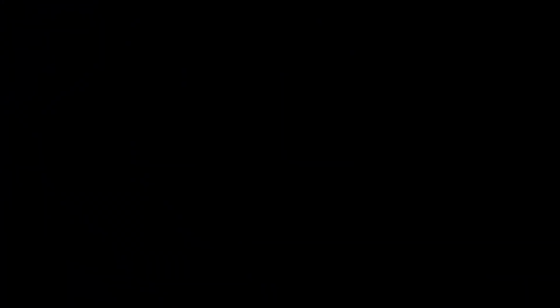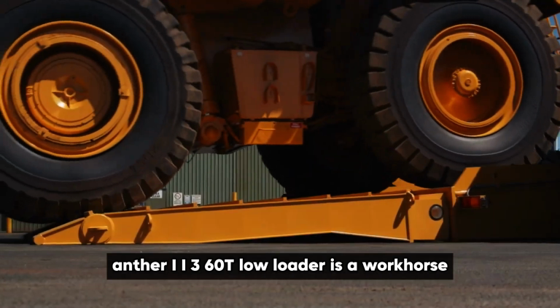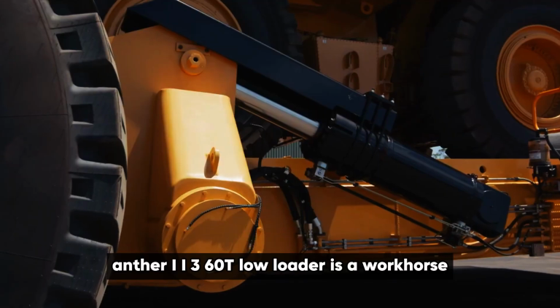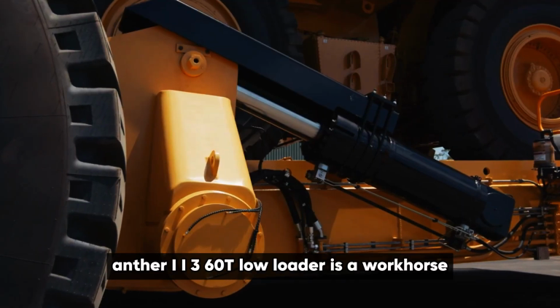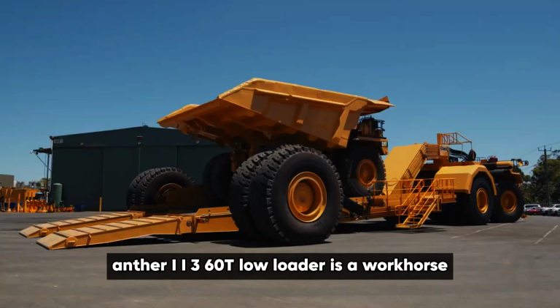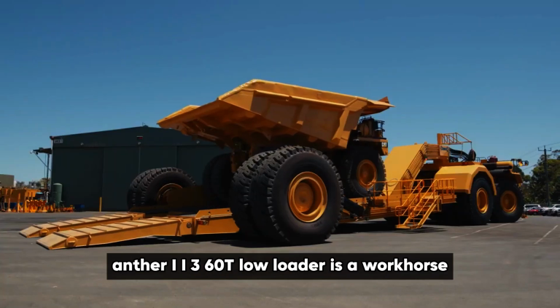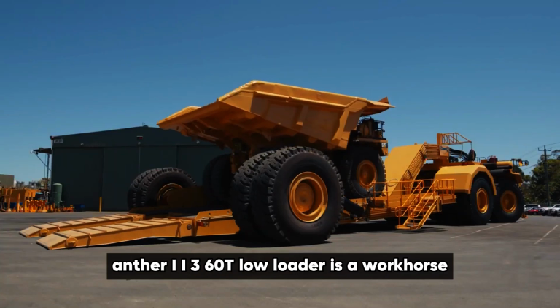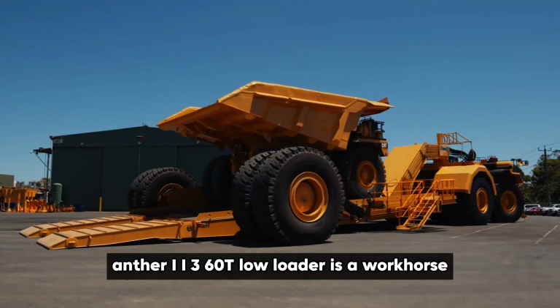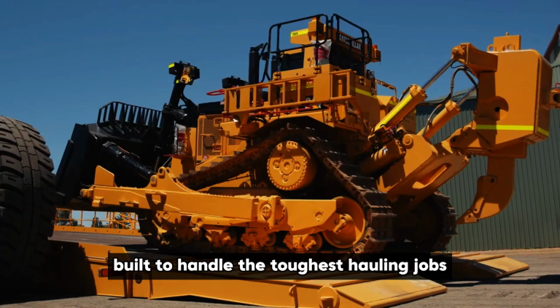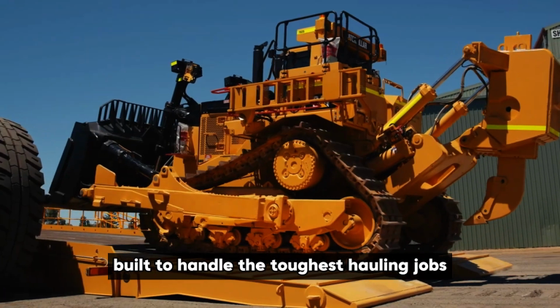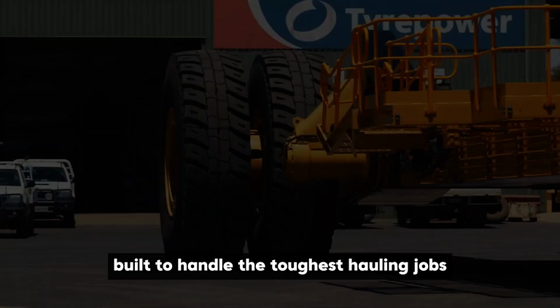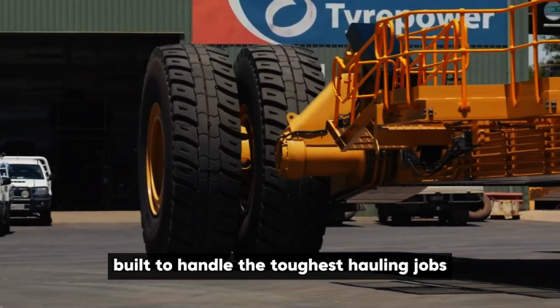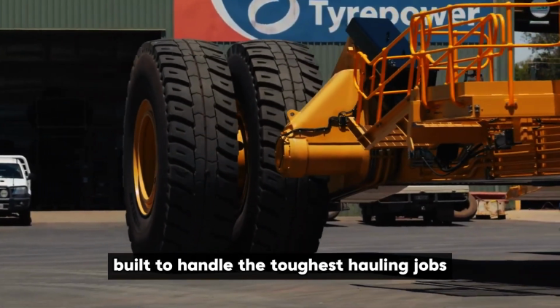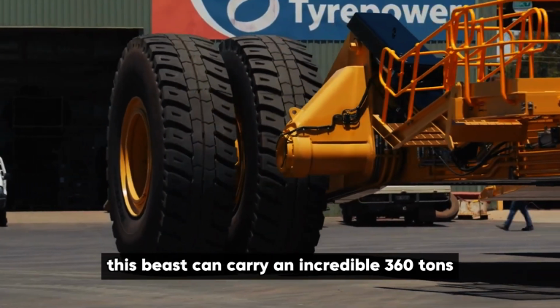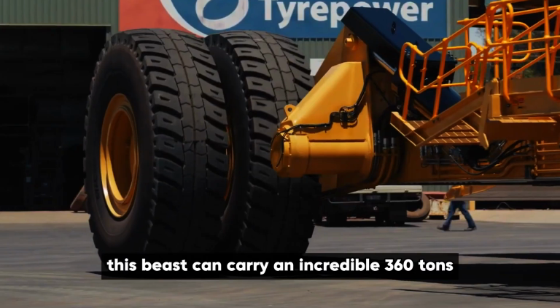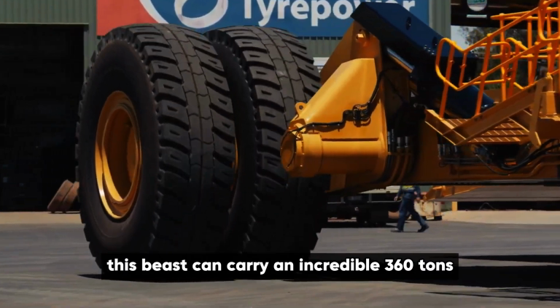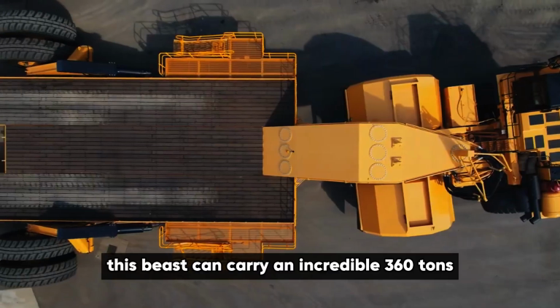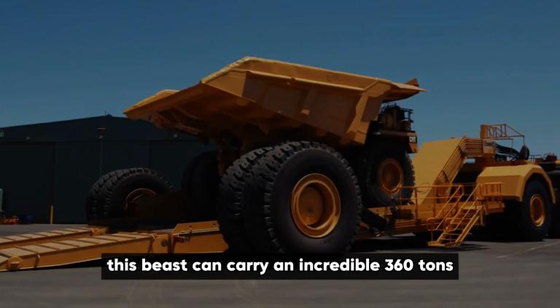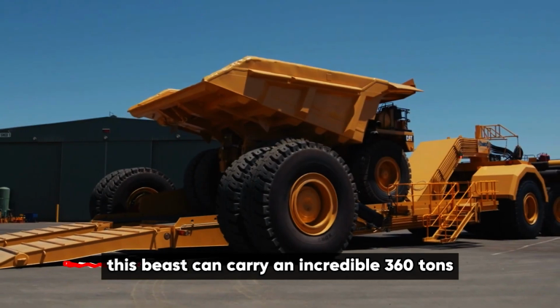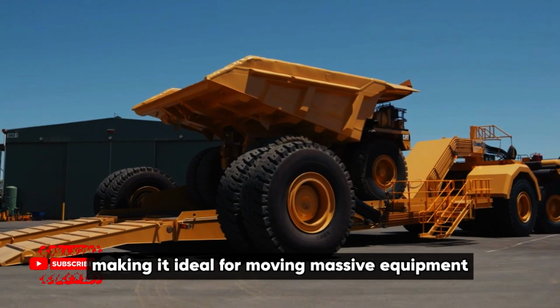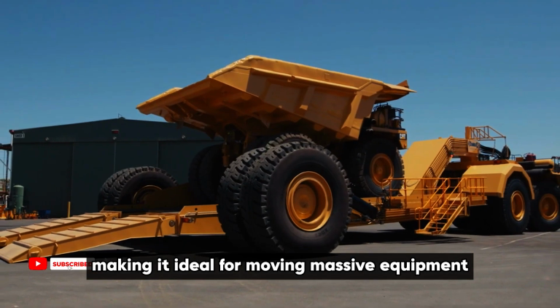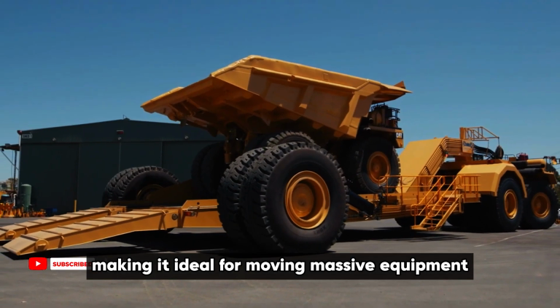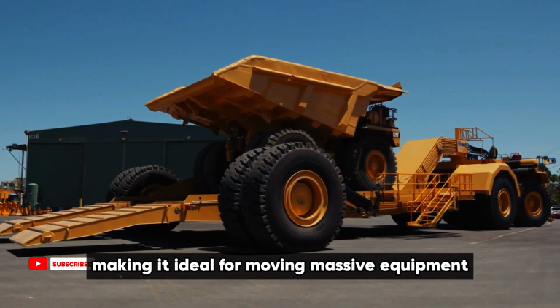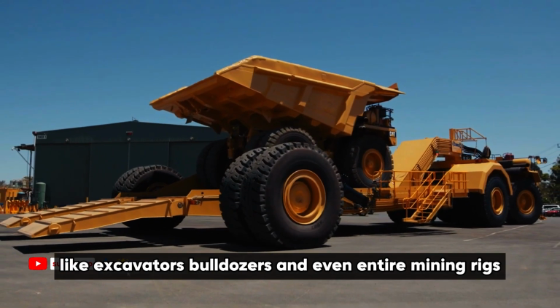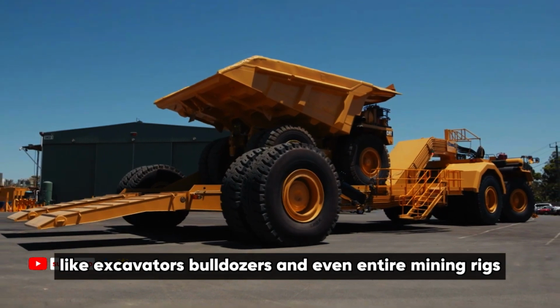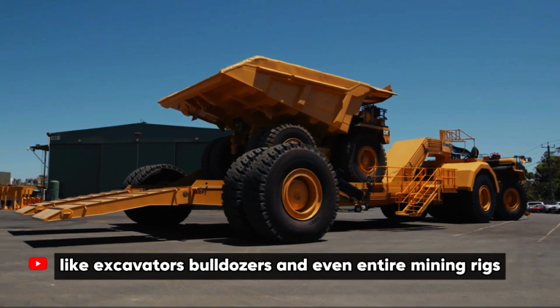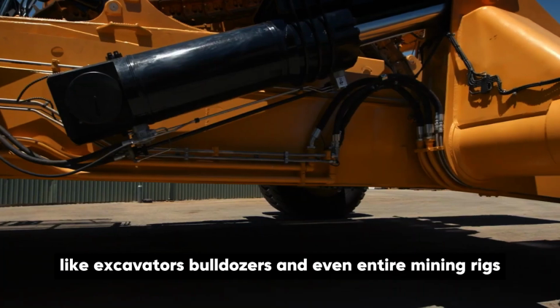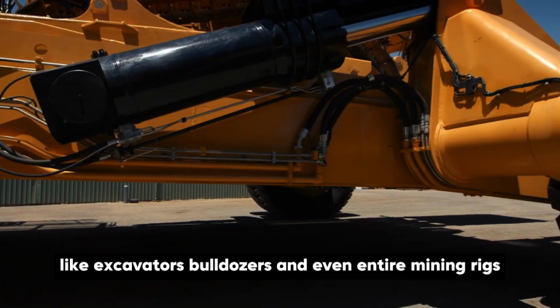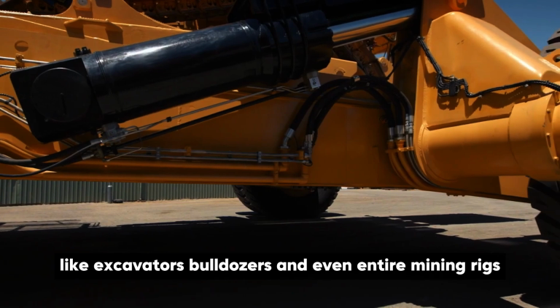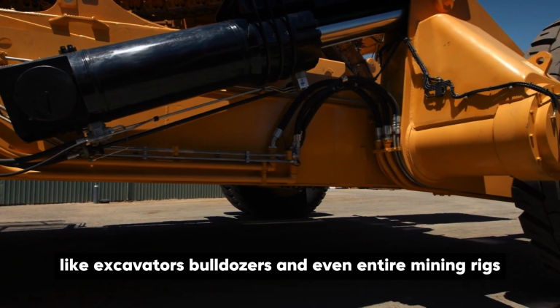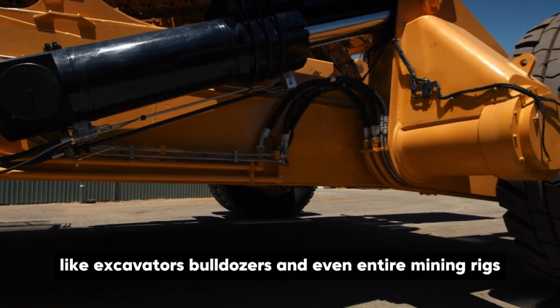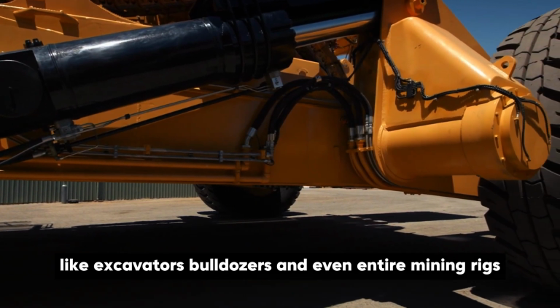The Panther II-360T Low Loader is a workhorse built to handle the toughest hauling jobs. This beast can carry an incredible 360 tons, making it ideal for moving massive equipment like excavators, bulldozers, and even entire mining rigs.